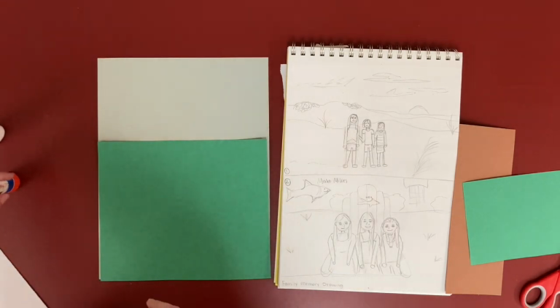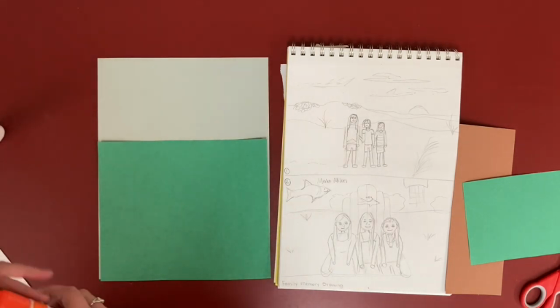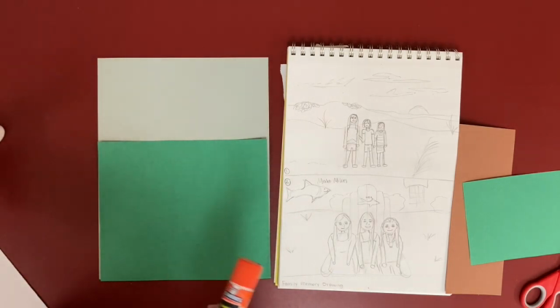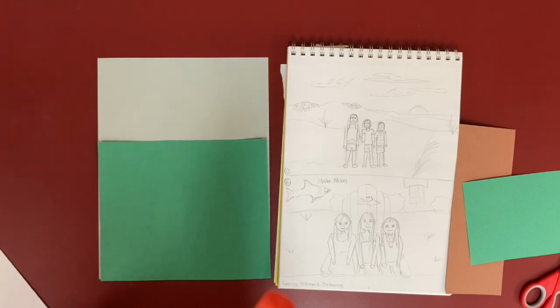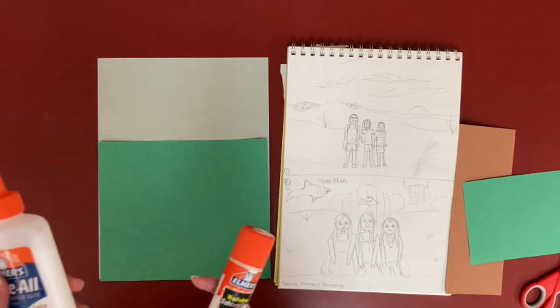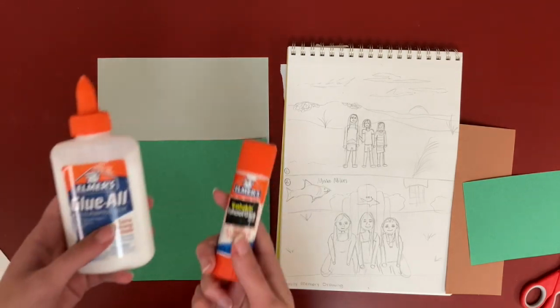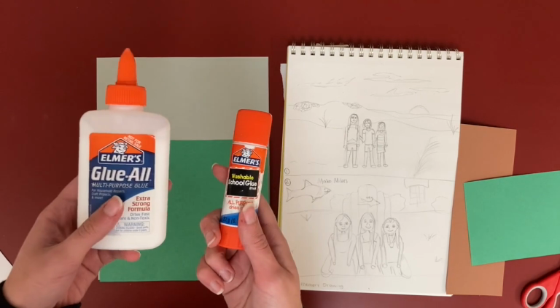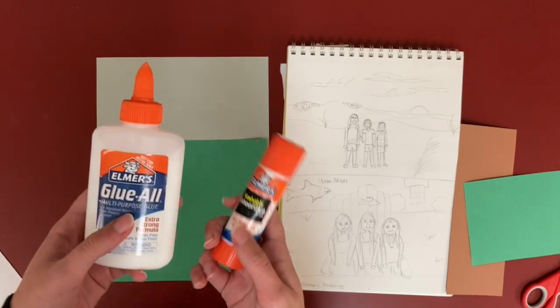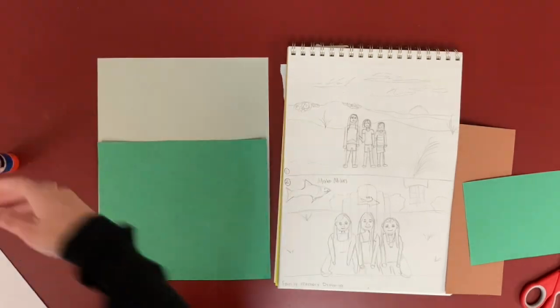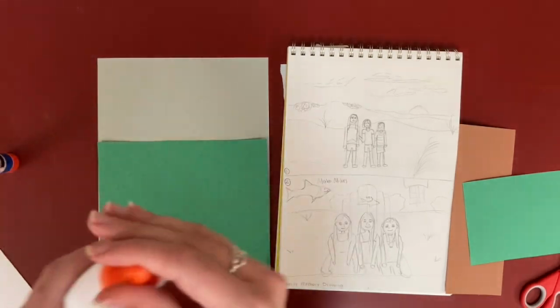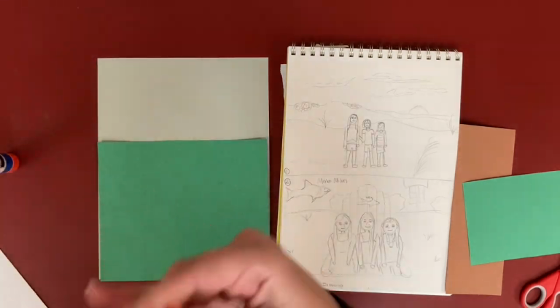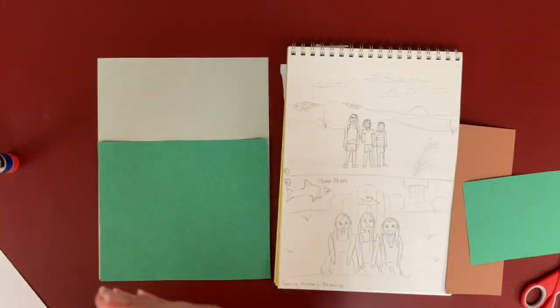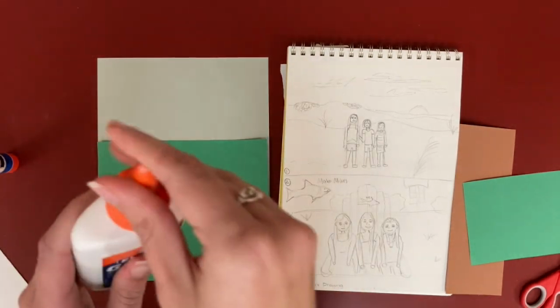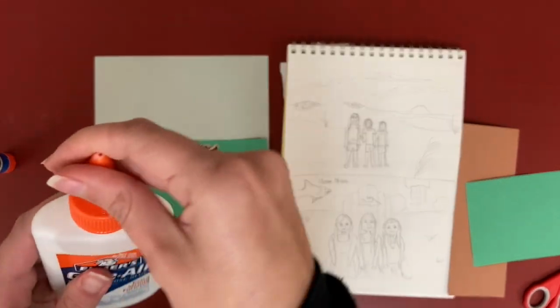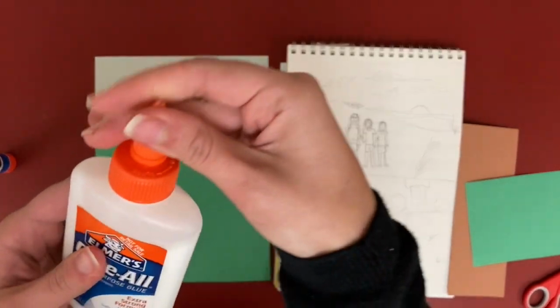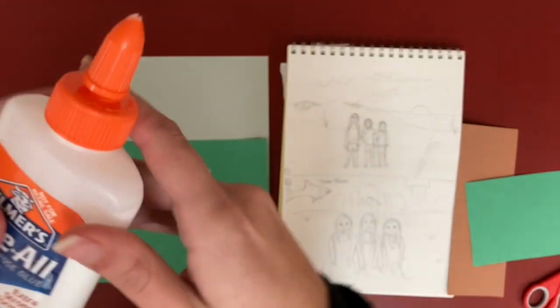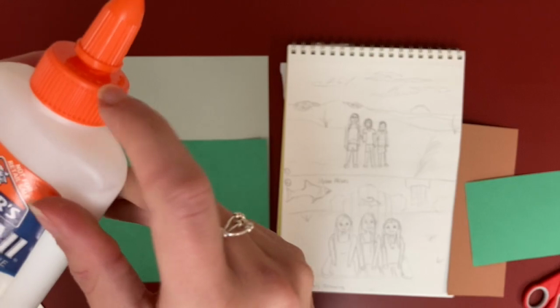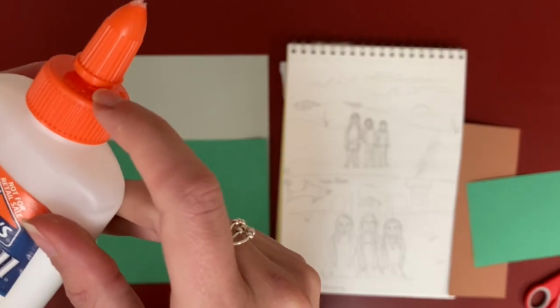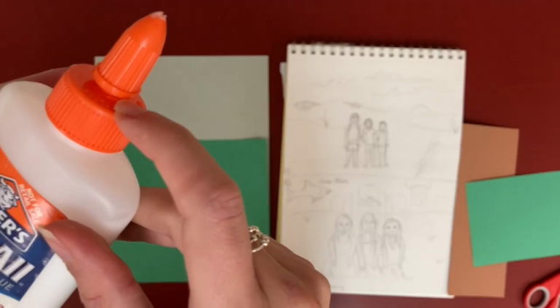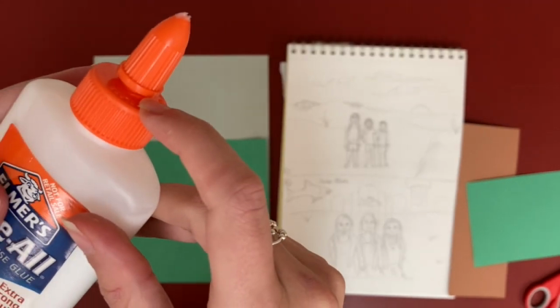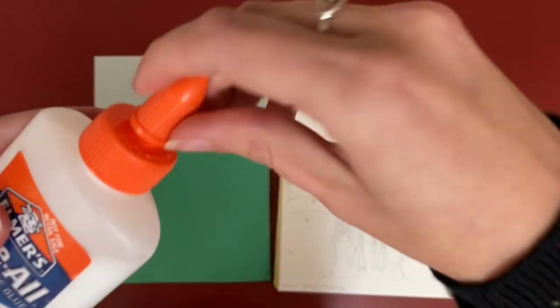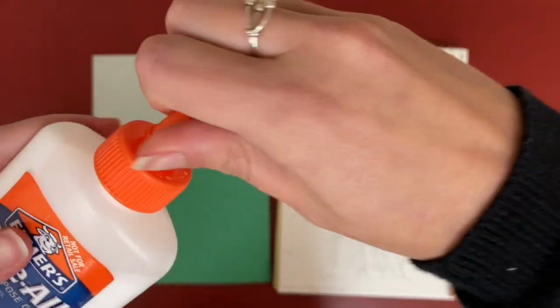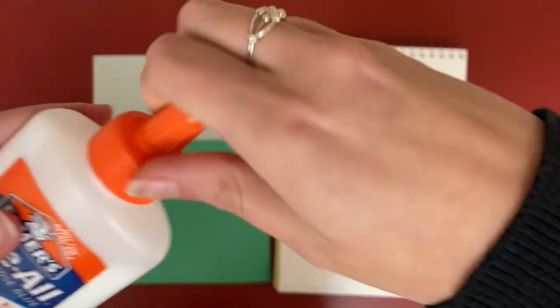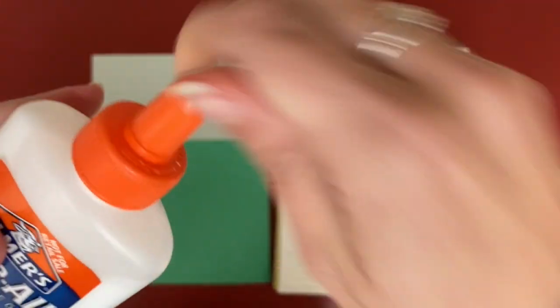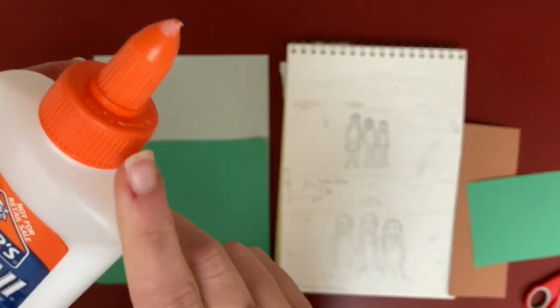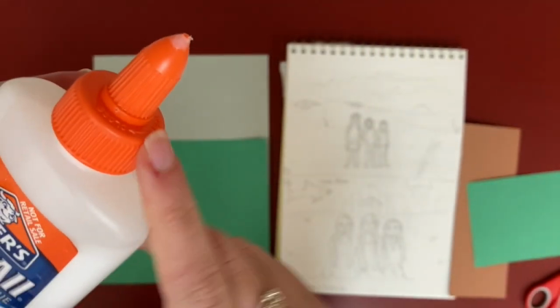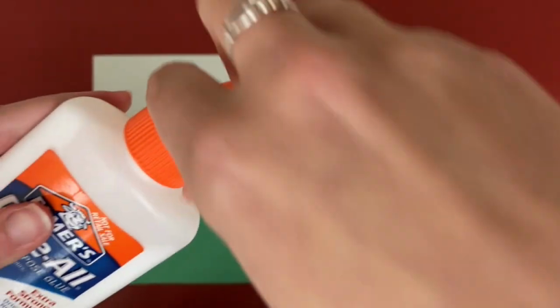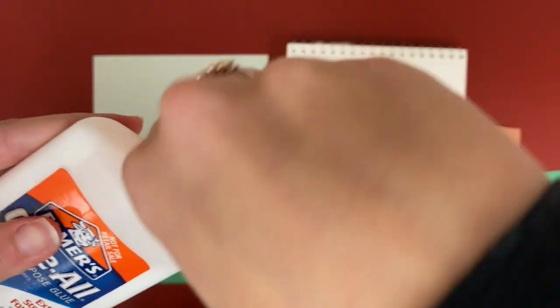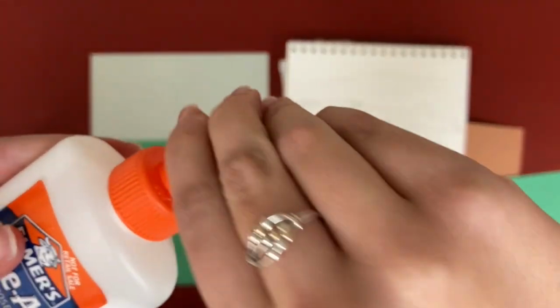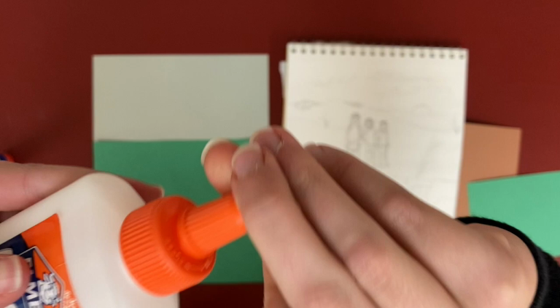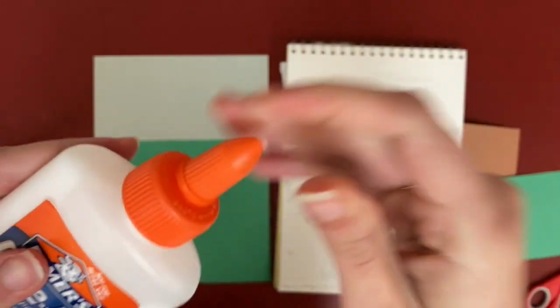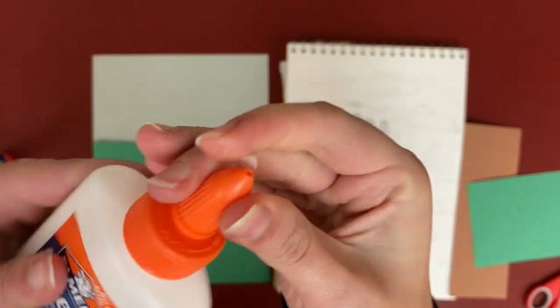You can use whatever type of glue you have at home. With the liquid glue, I'm going to twist my cap open. See how there's a space here? There's no space — it's shut. Twist it to open.